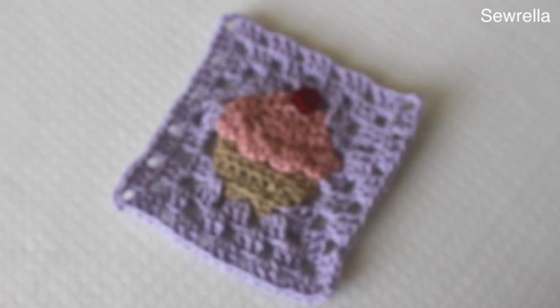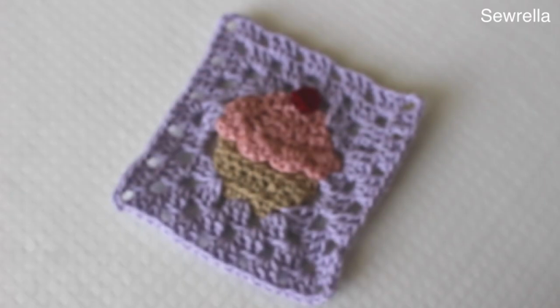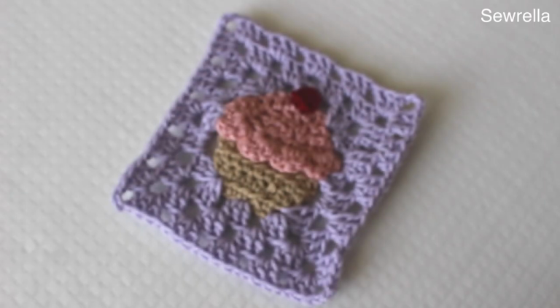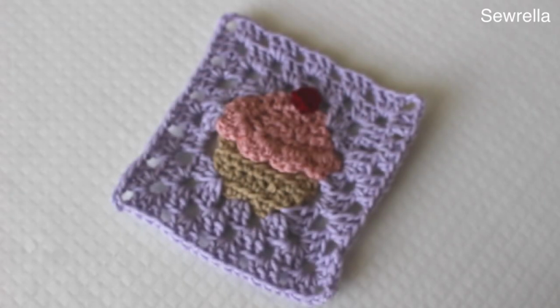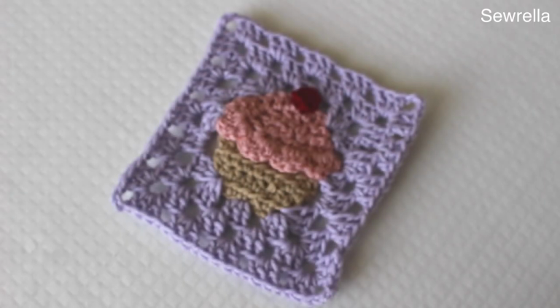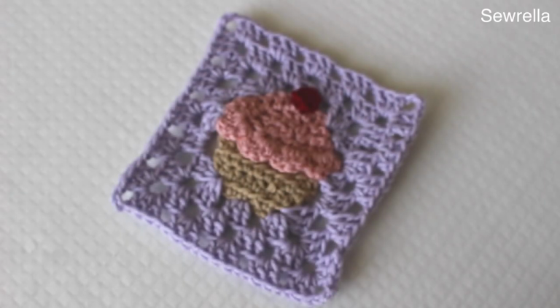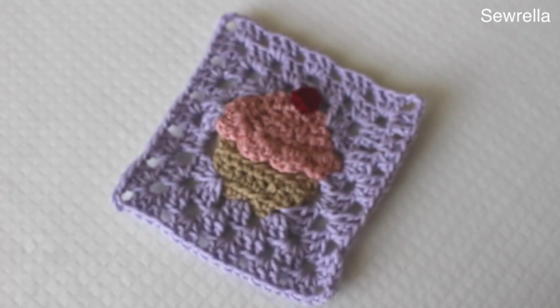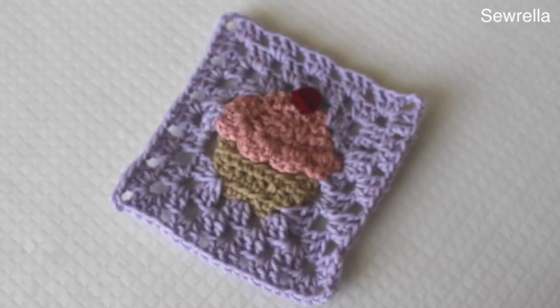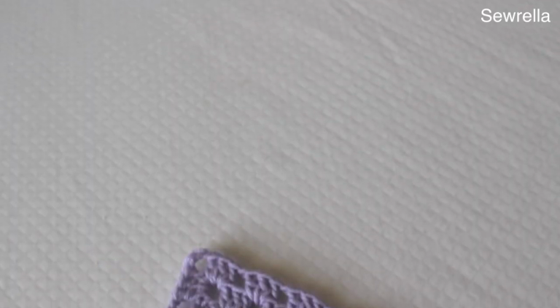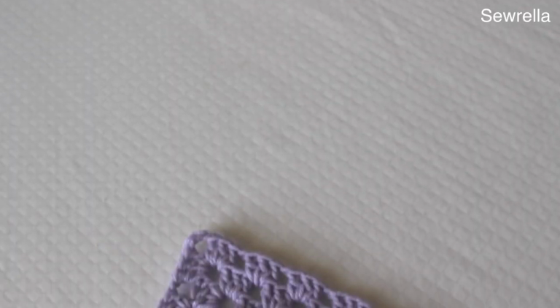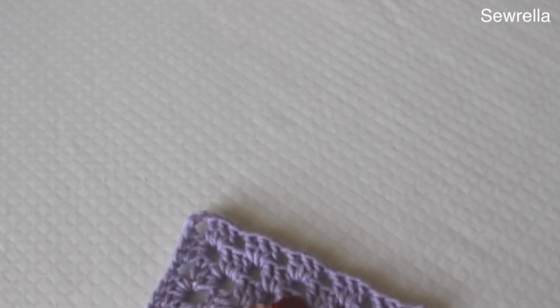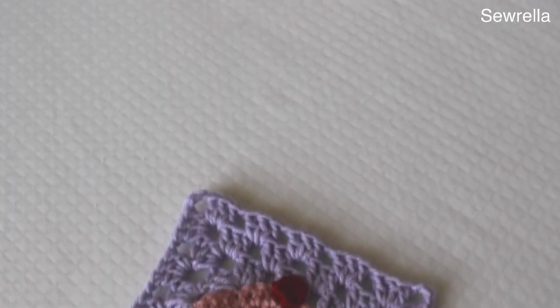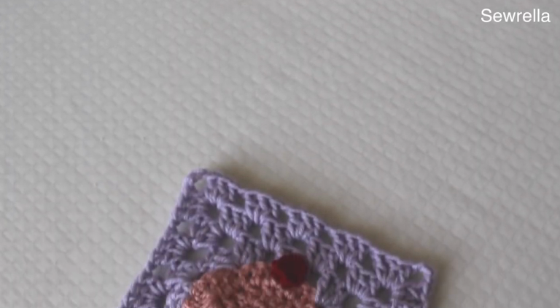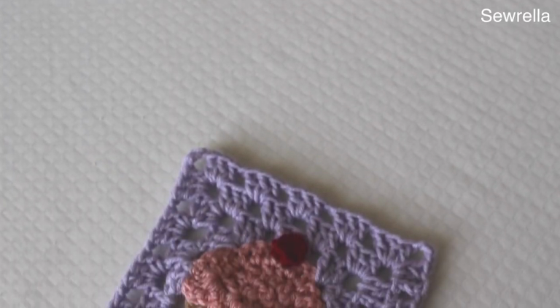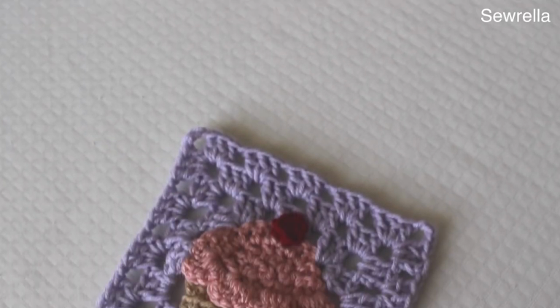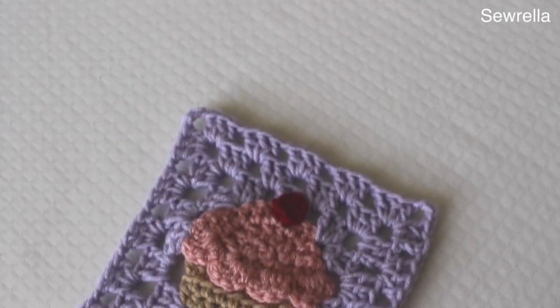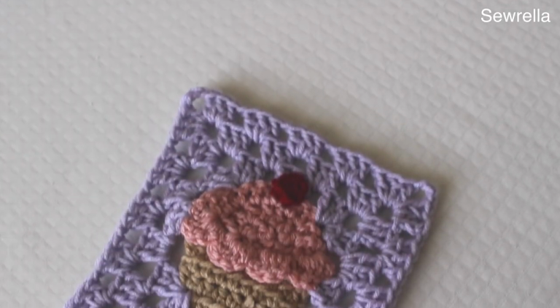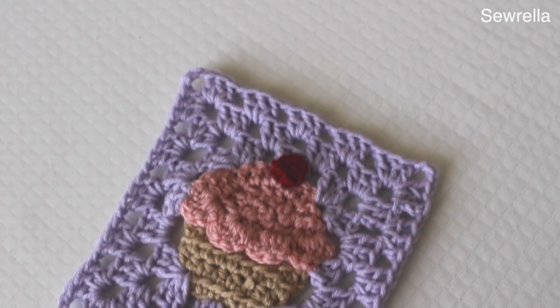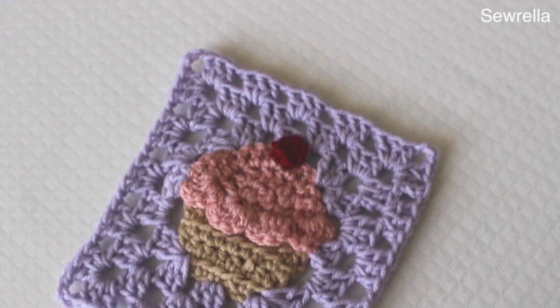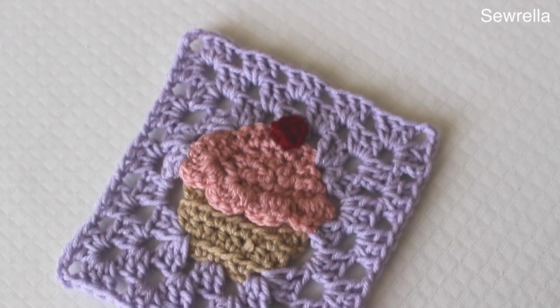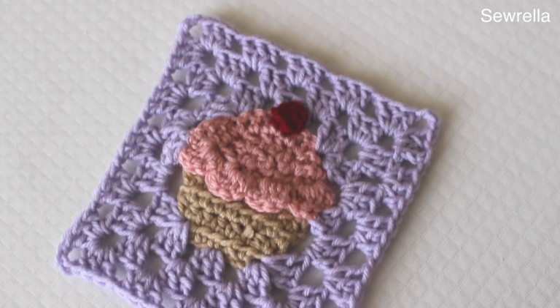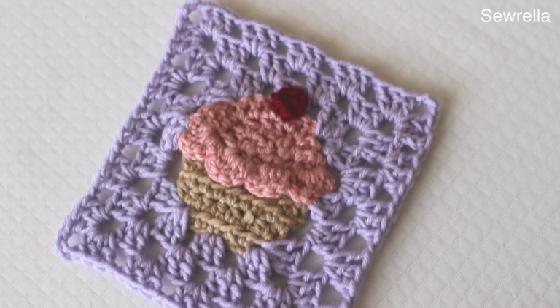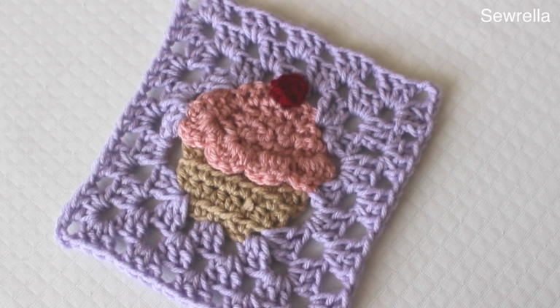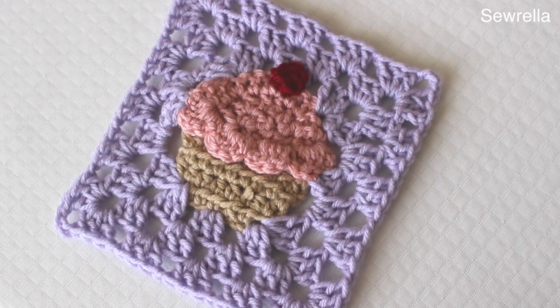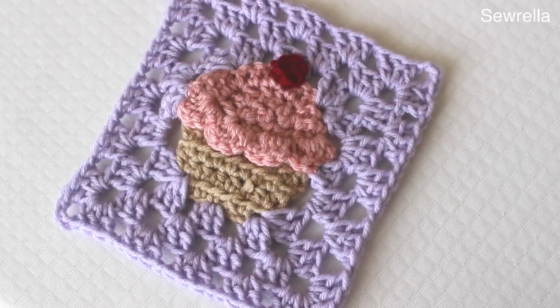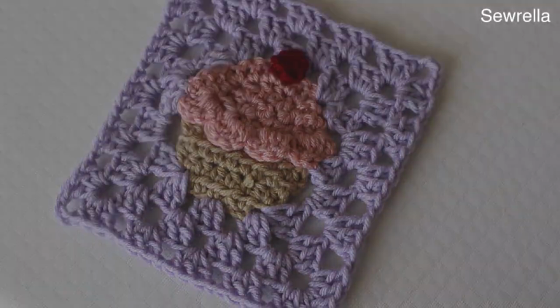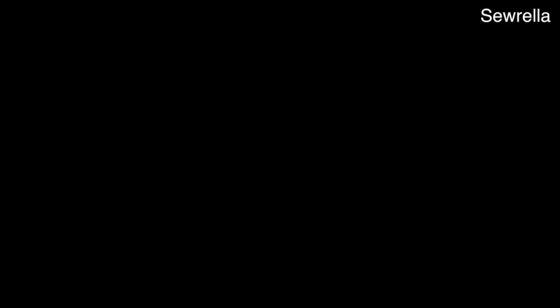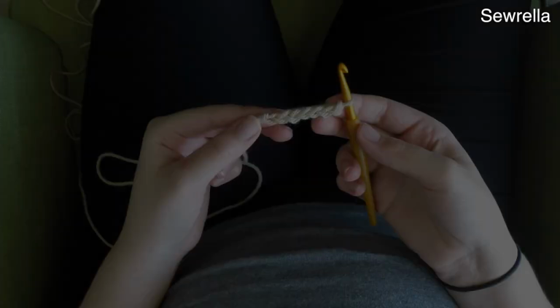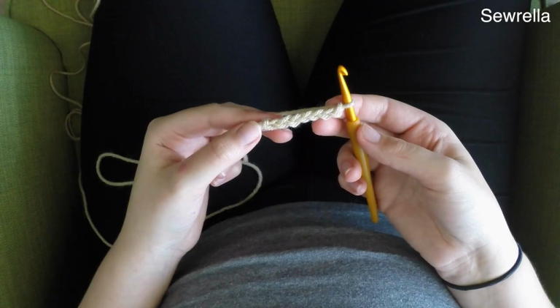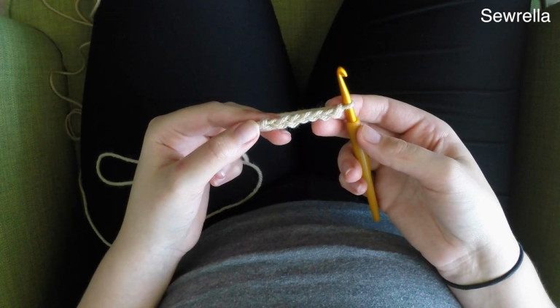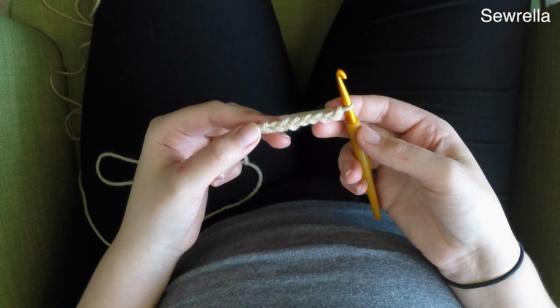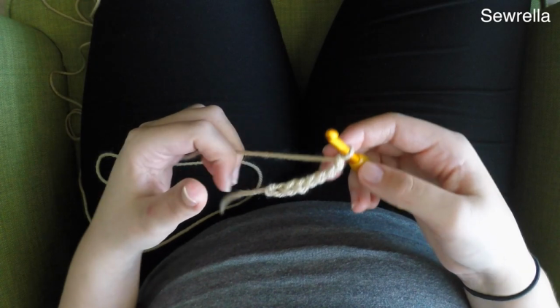Hi guys and welcome back to my channel. Today we're going to be doing part 3 of the Bakeshop Blanket series, this adorable cupcake square. So let's go ahead and get started.